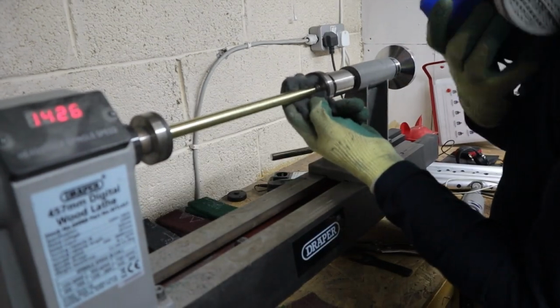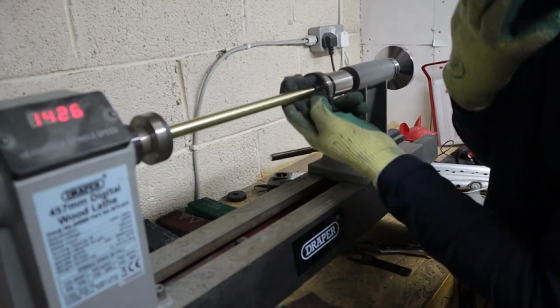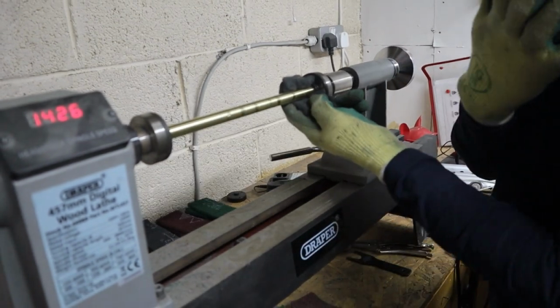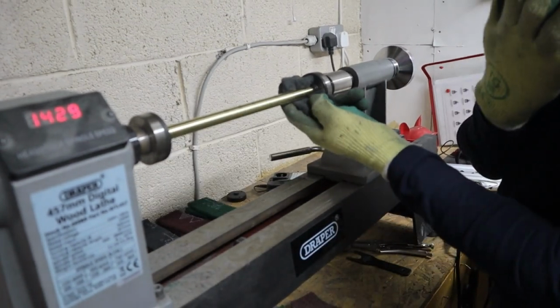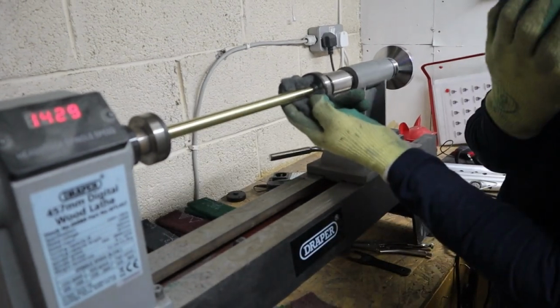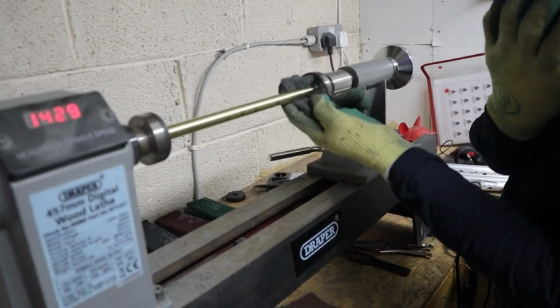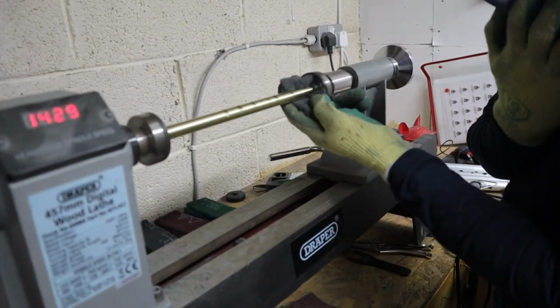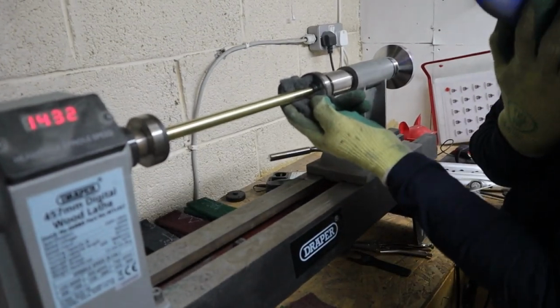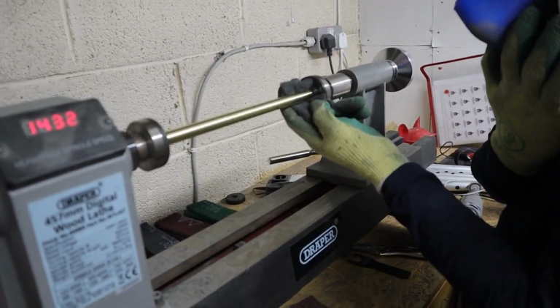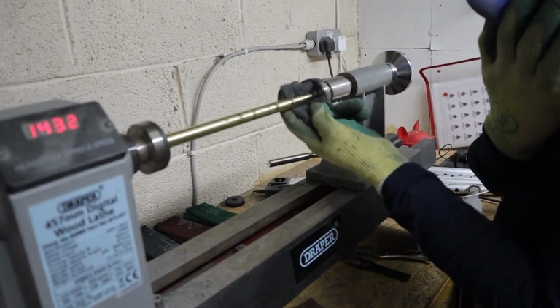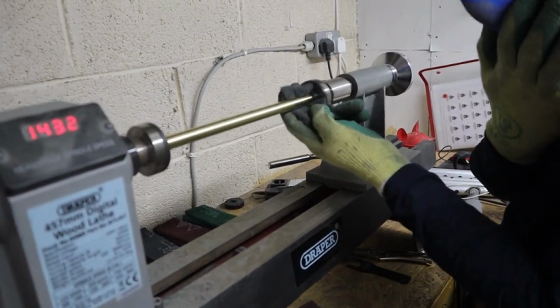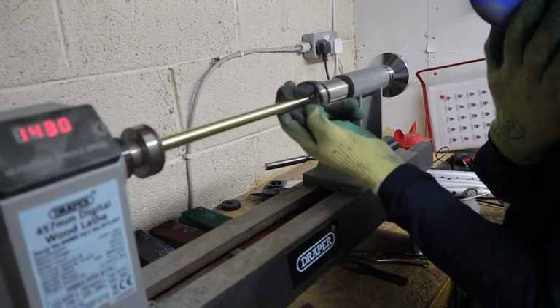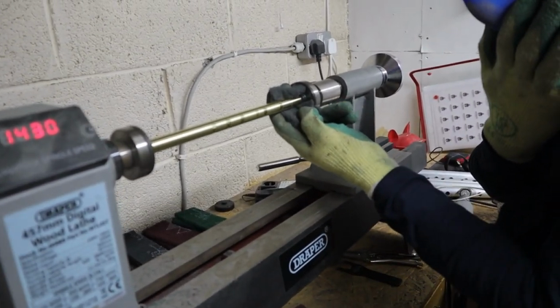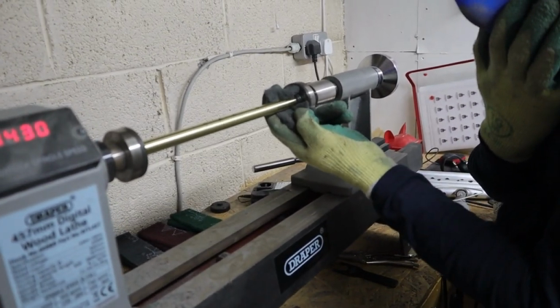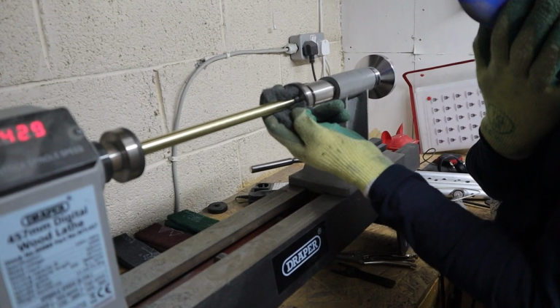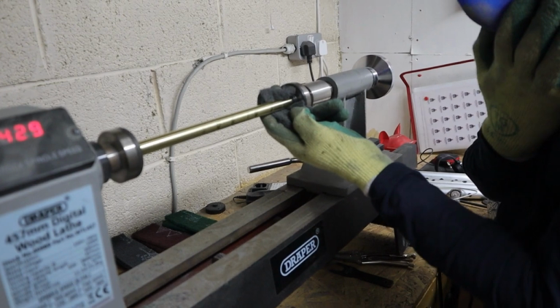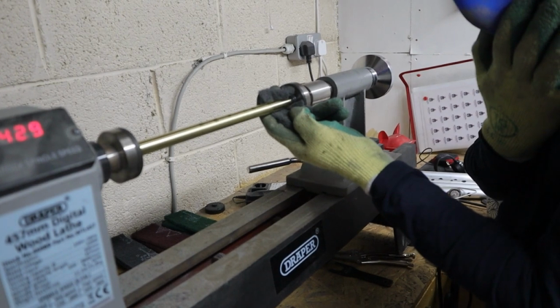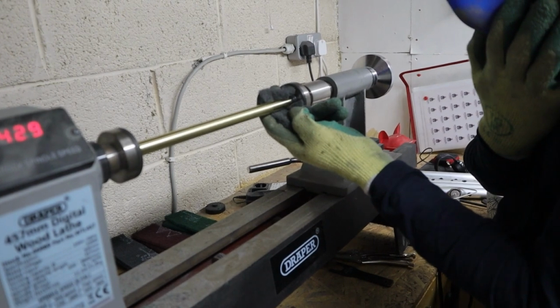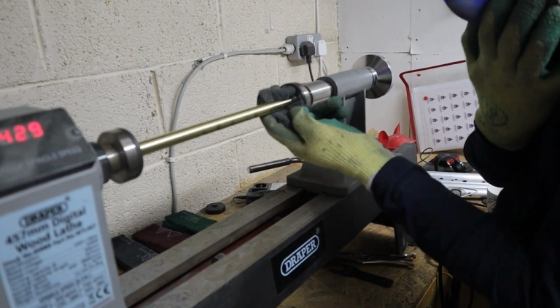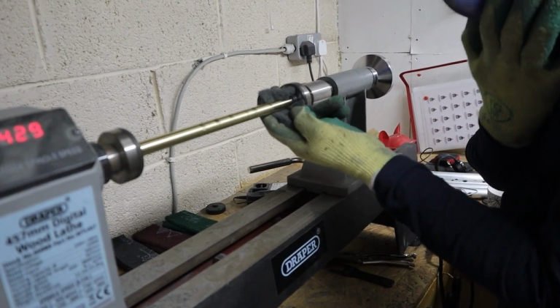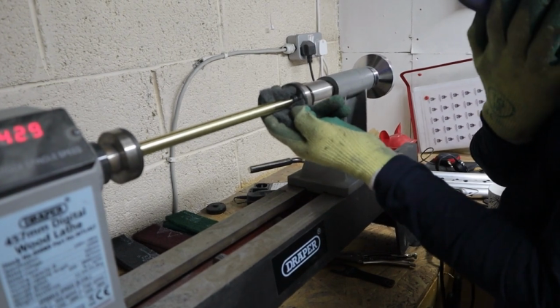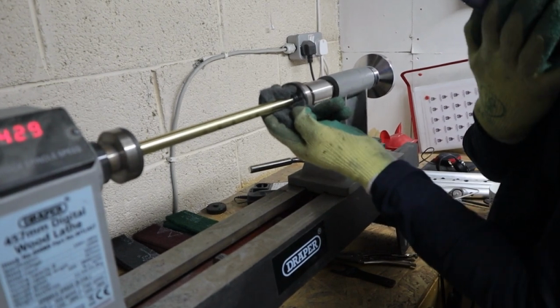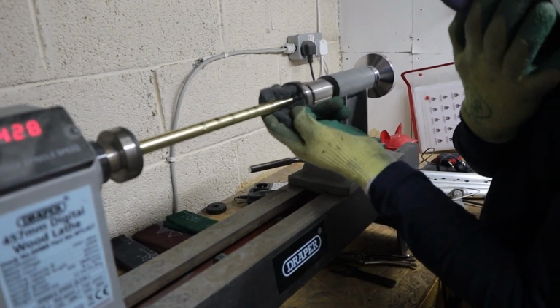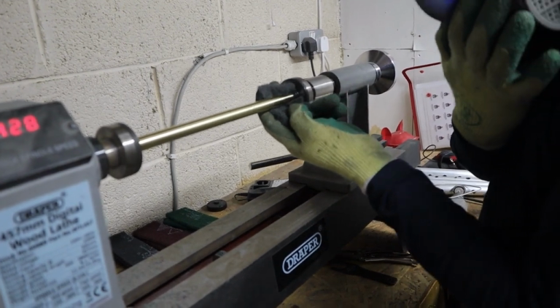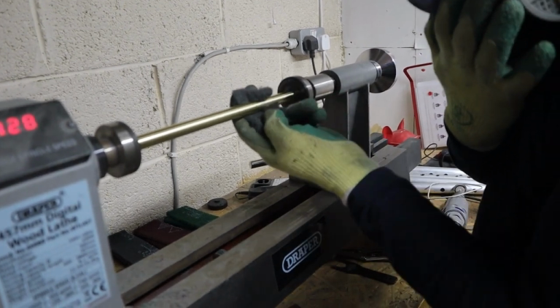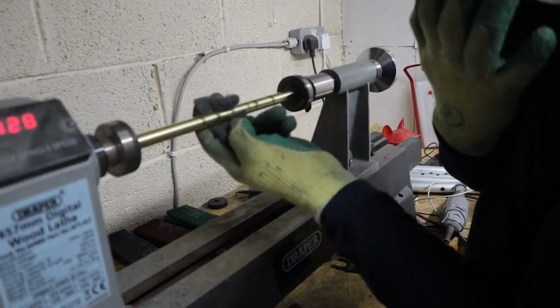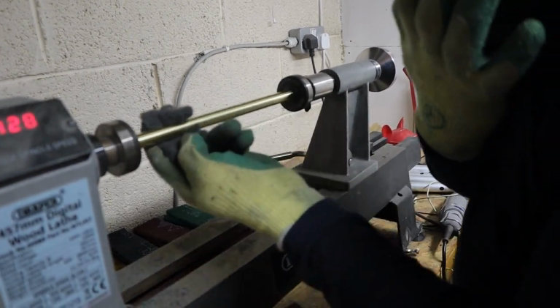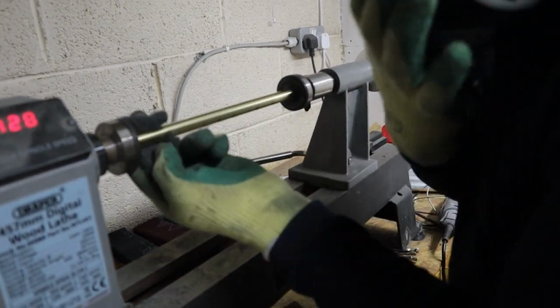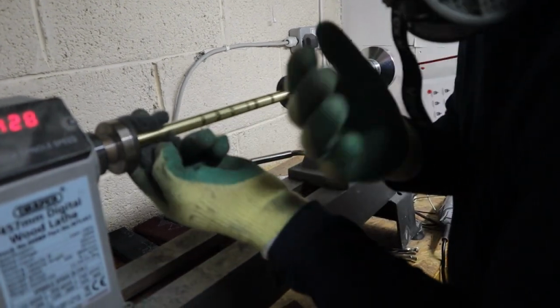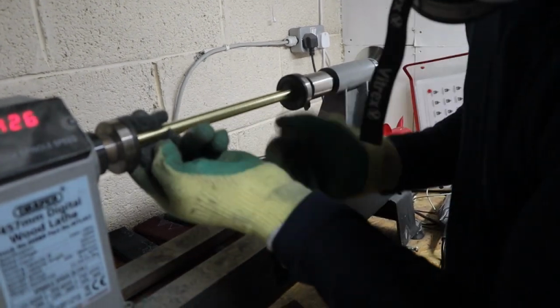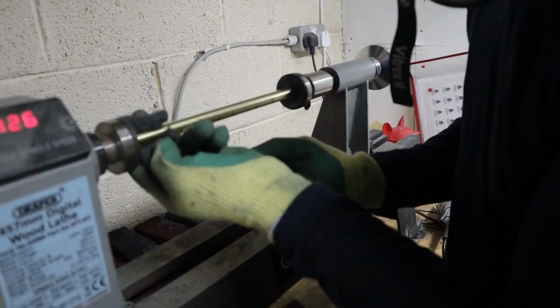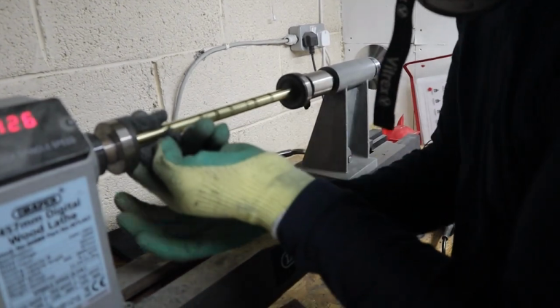This is the ultra fine — this is going to give us our finish, so it's important that we've come back at the end. It's going to give it a slight little grain, so we're going to do it really slowly. This is the most important part.